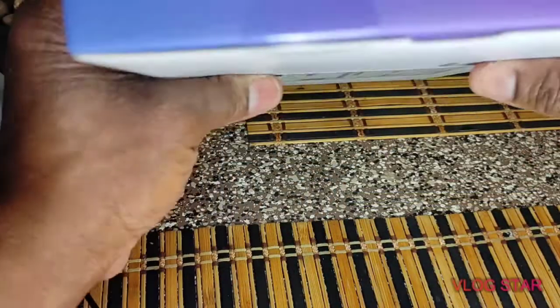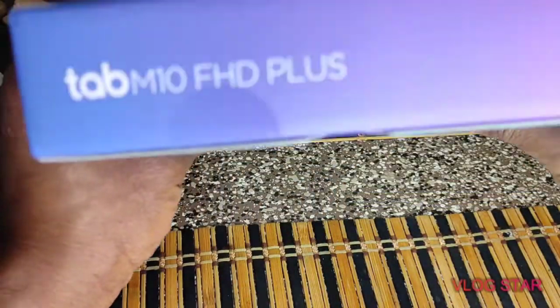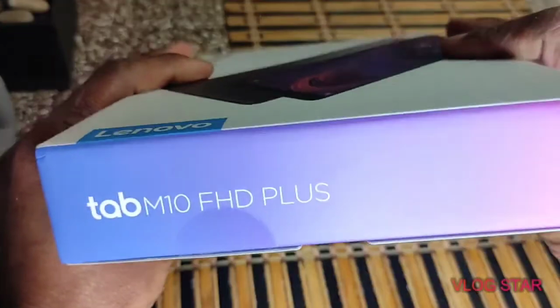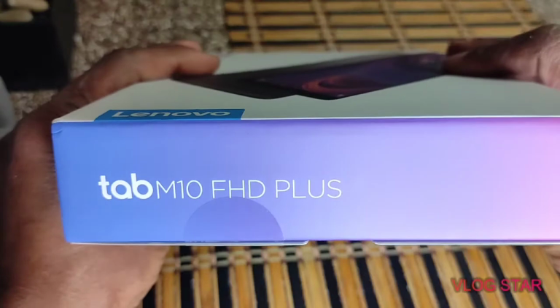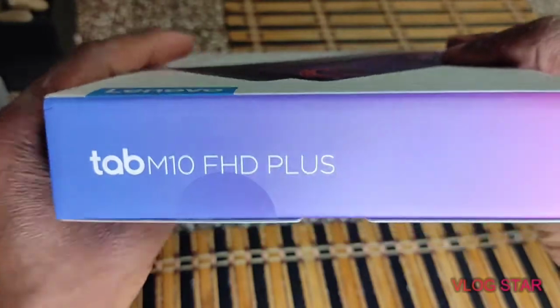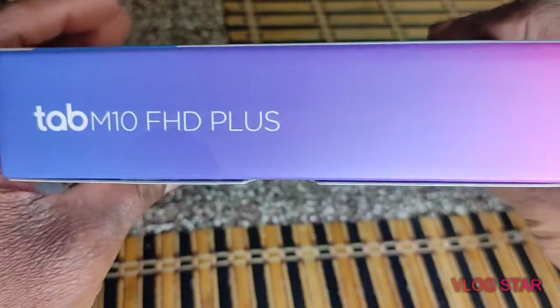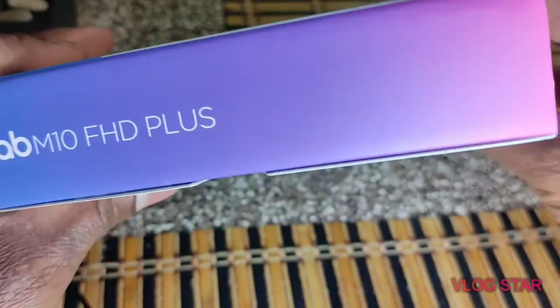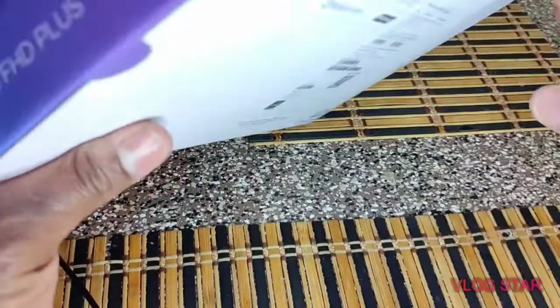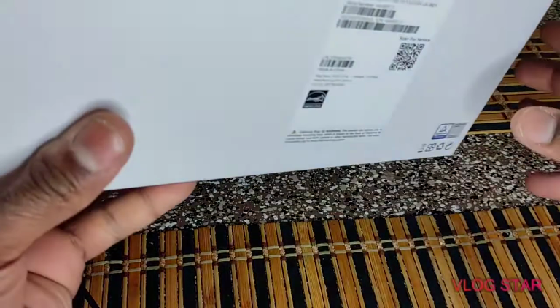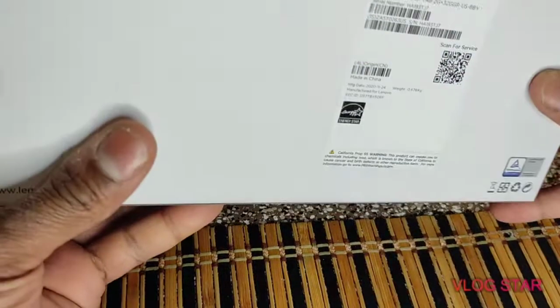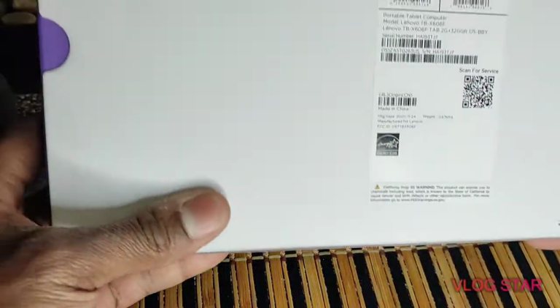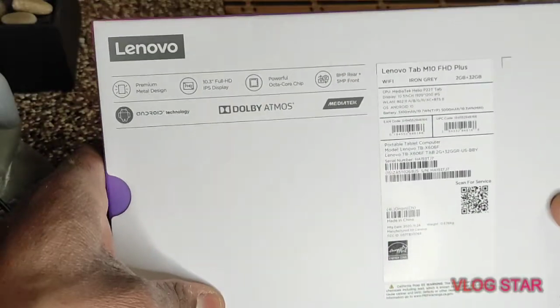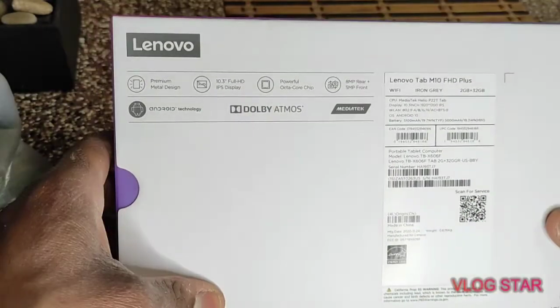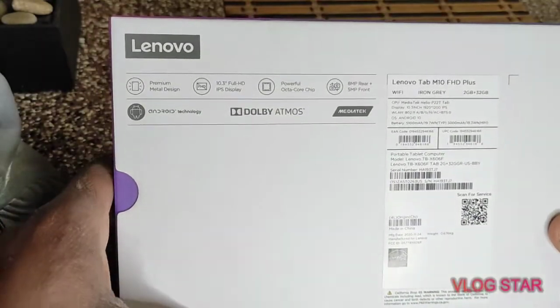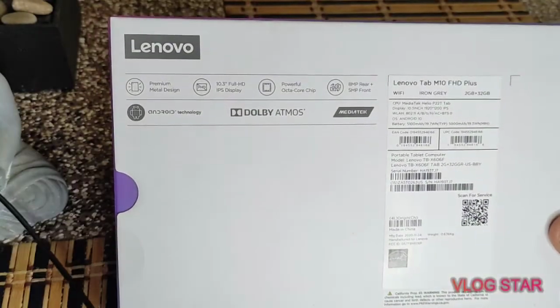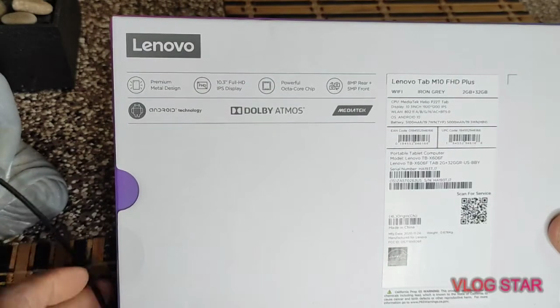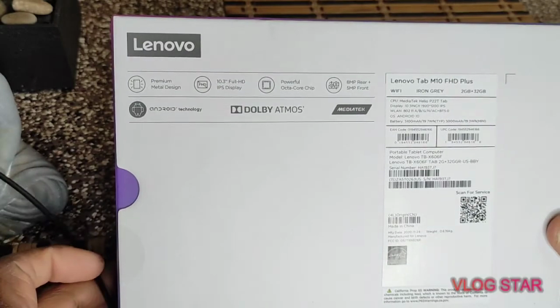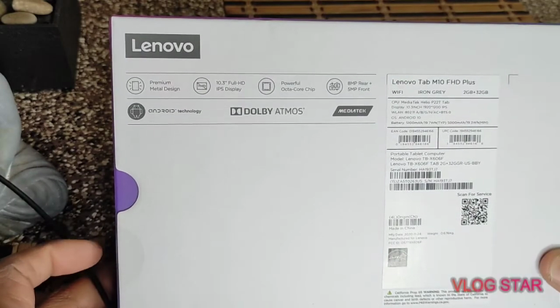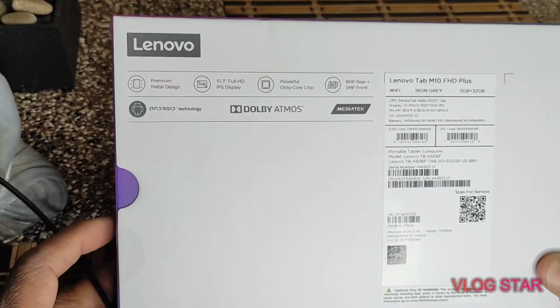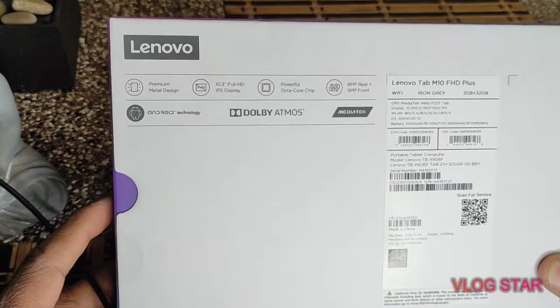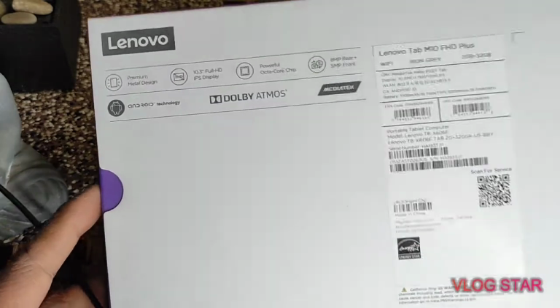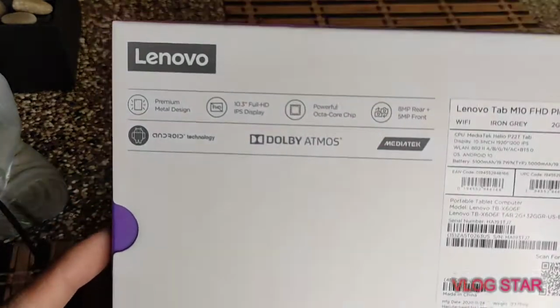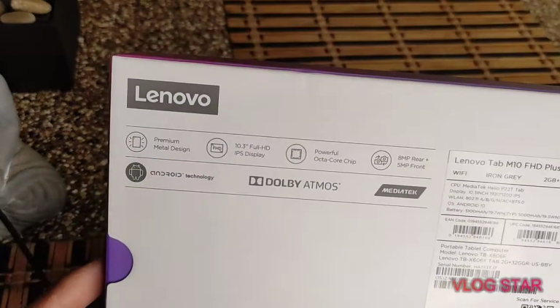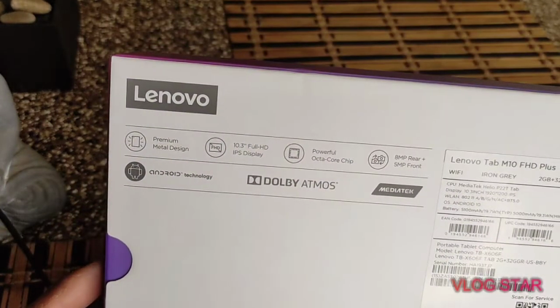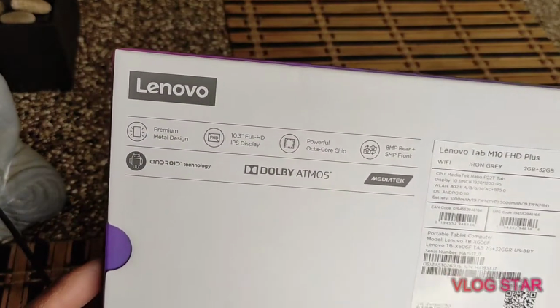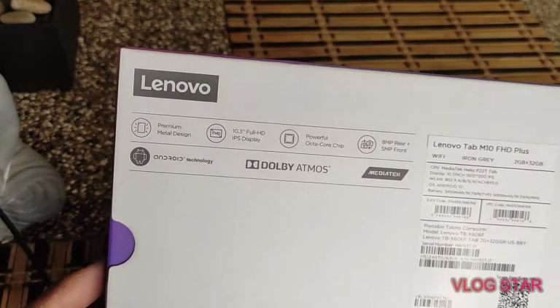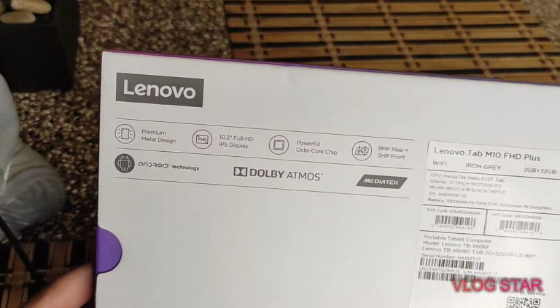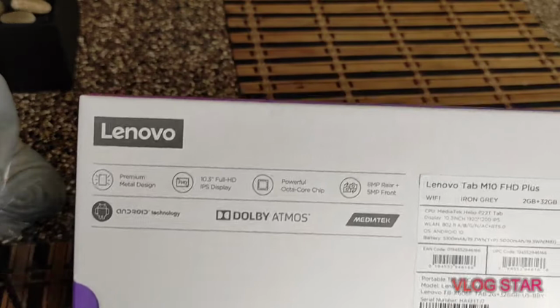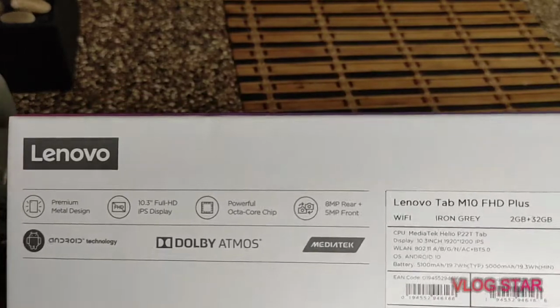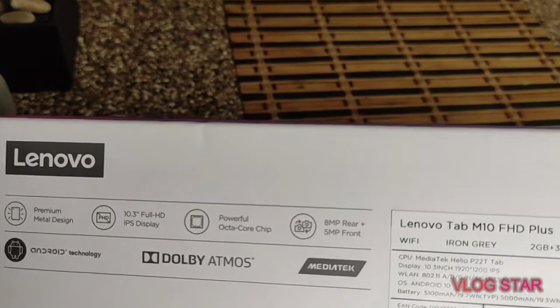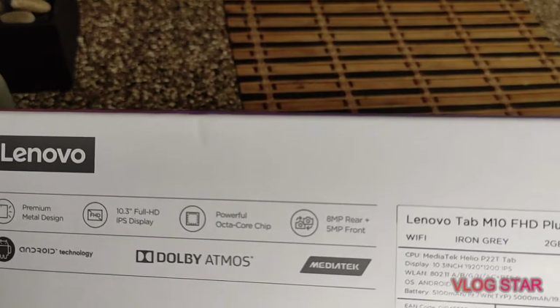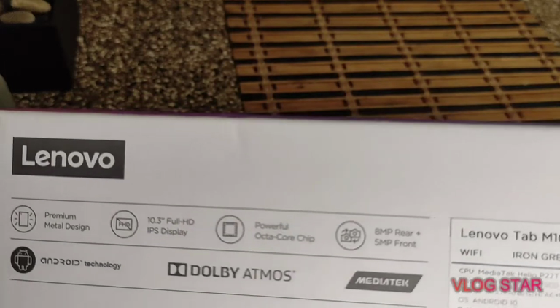The guy at Best Buy was like, this is for kids. And I was like, dude, this don't look like it's for kids. I mean, if this is for kids, then the Samsung is for kids. So I think he was kind of wrong about that.